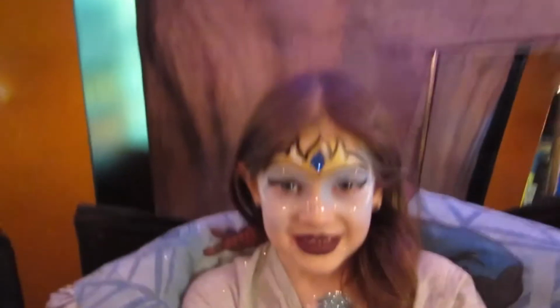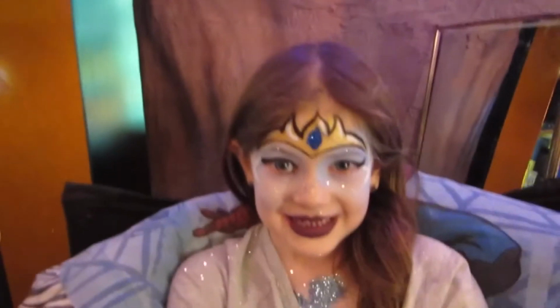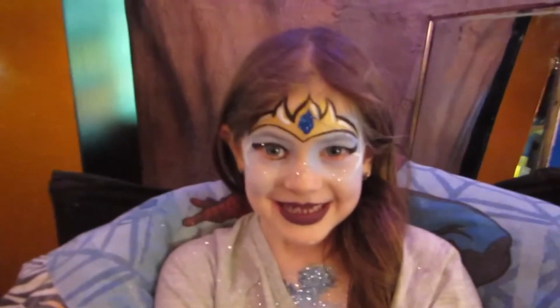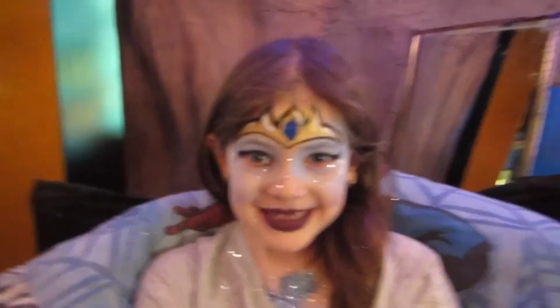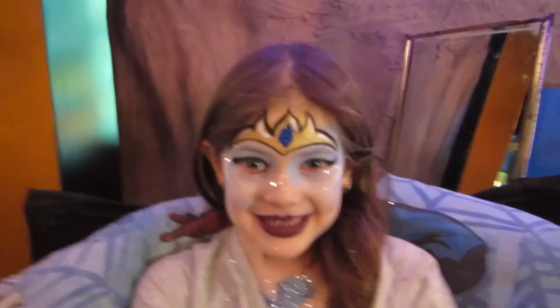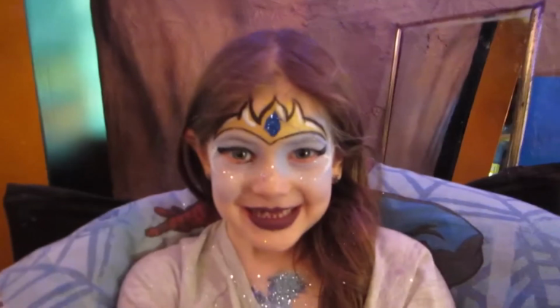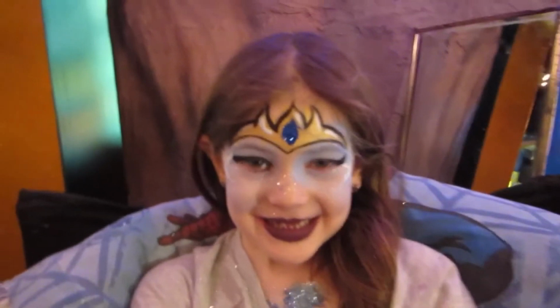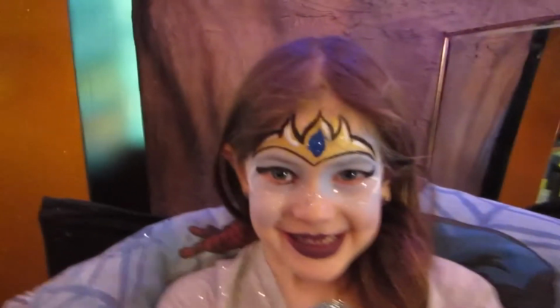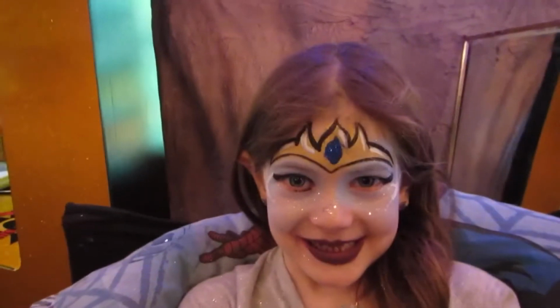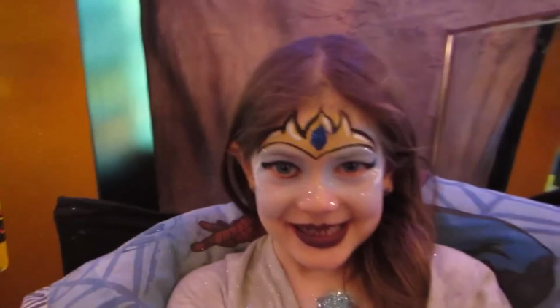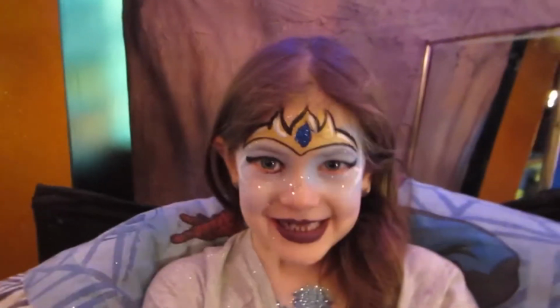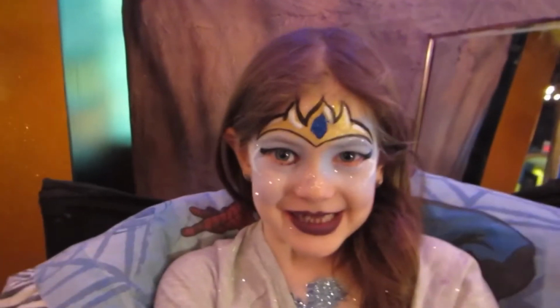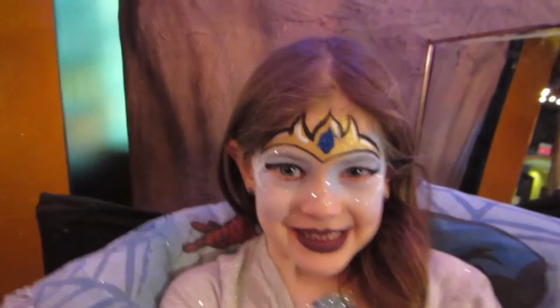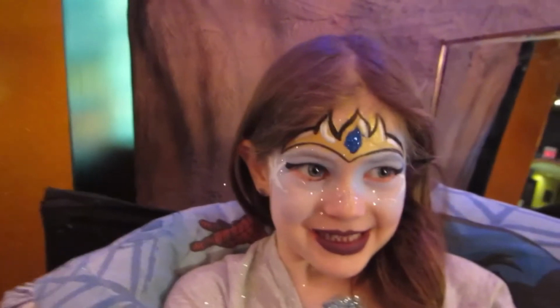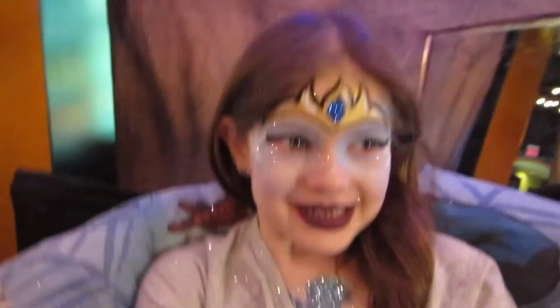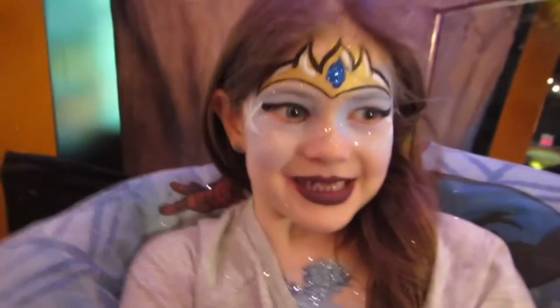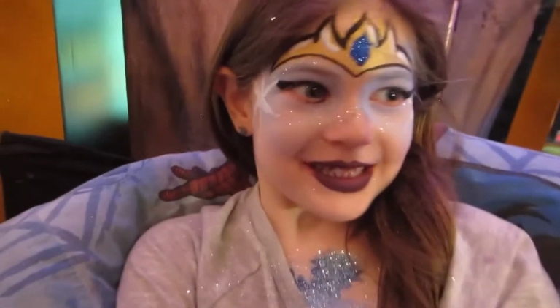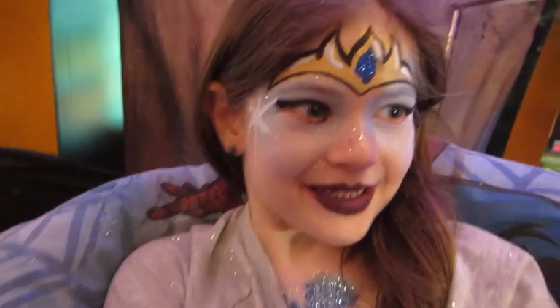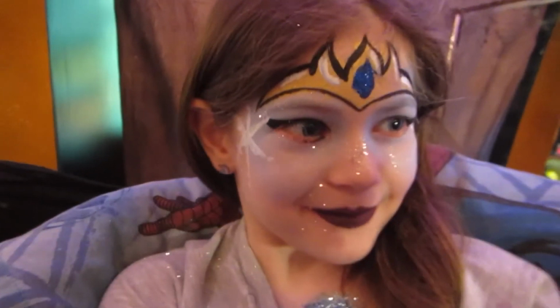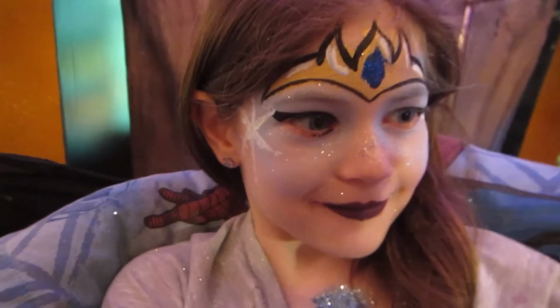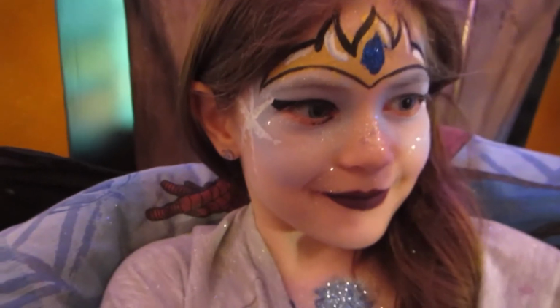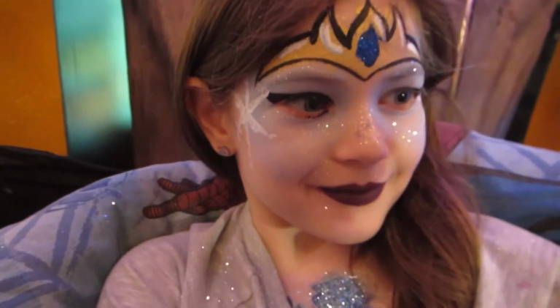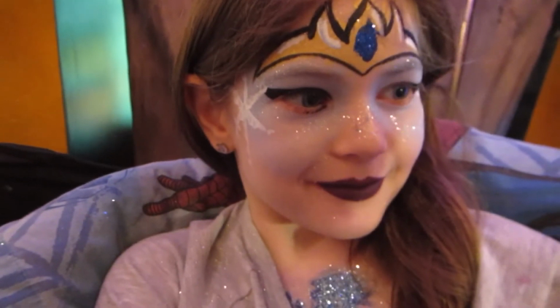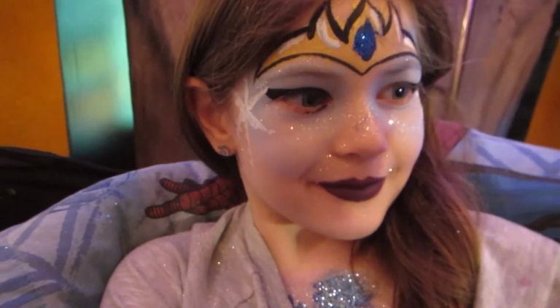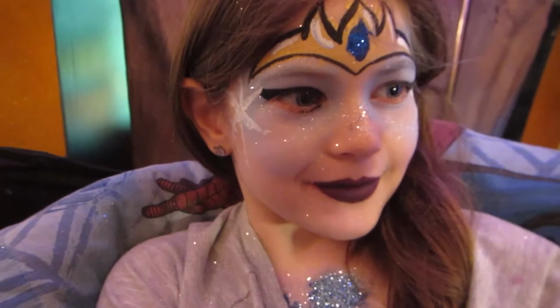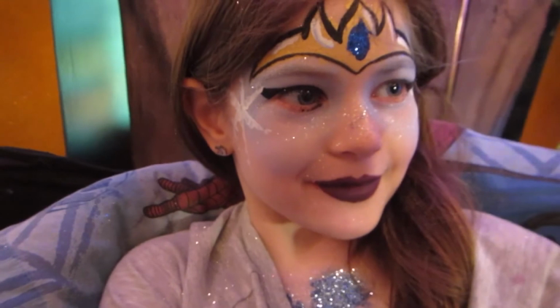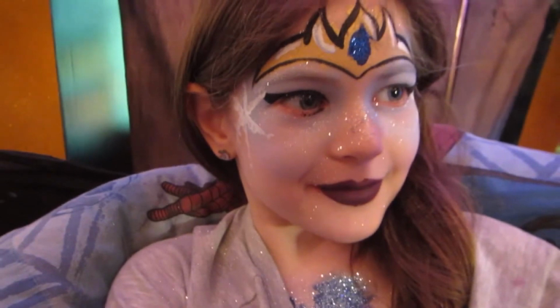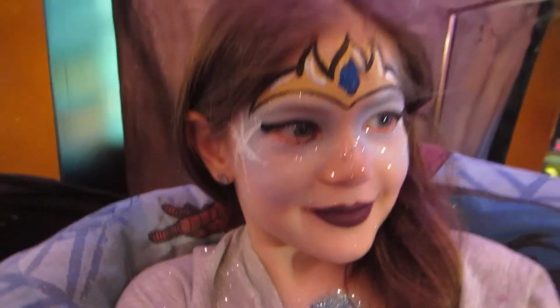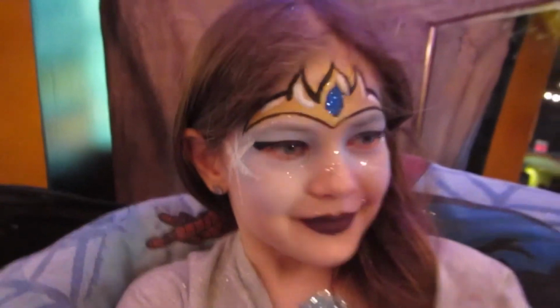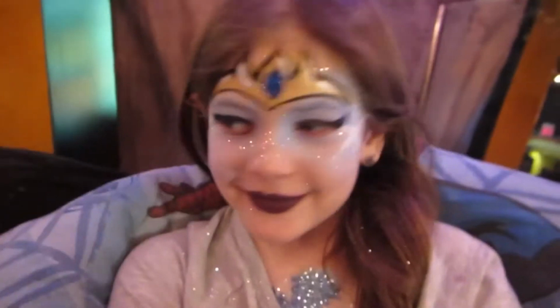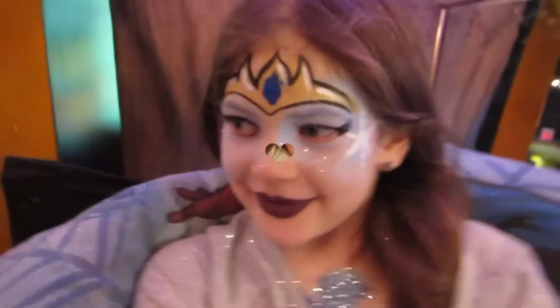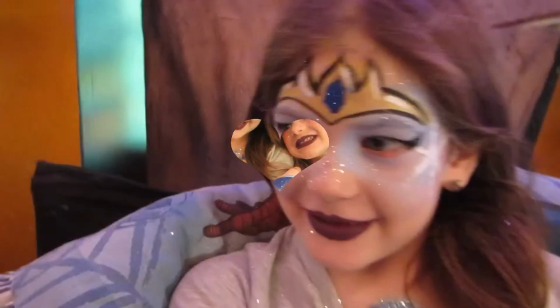Presenting Queen Elsa of Arendelle, Your Majesty.